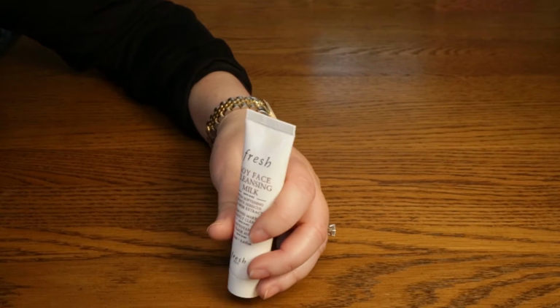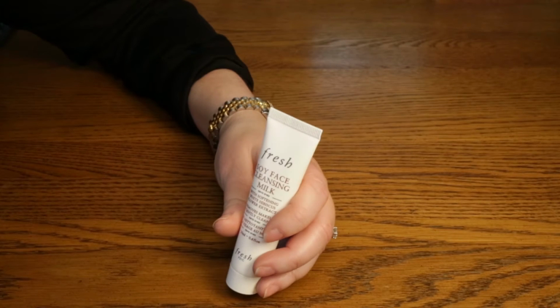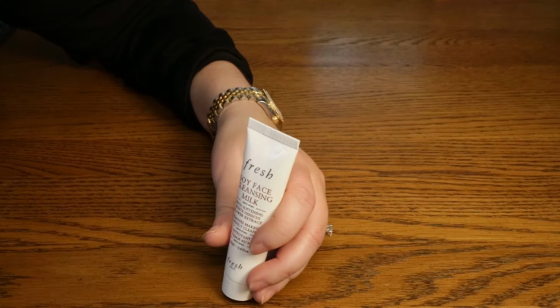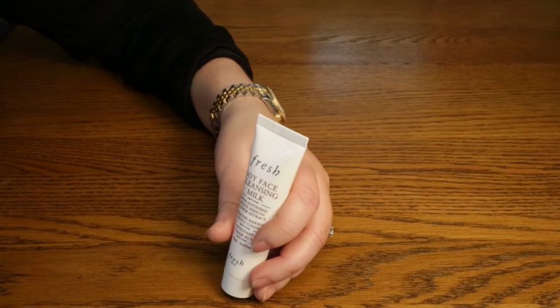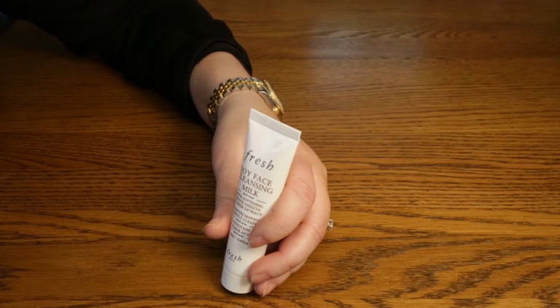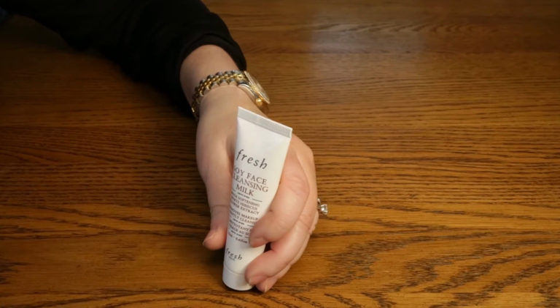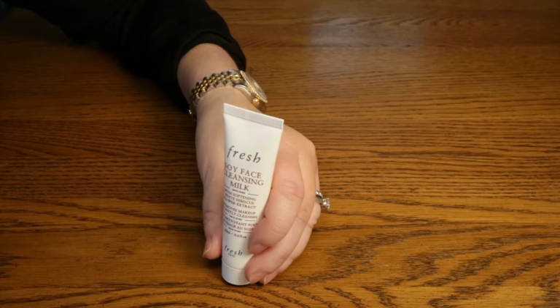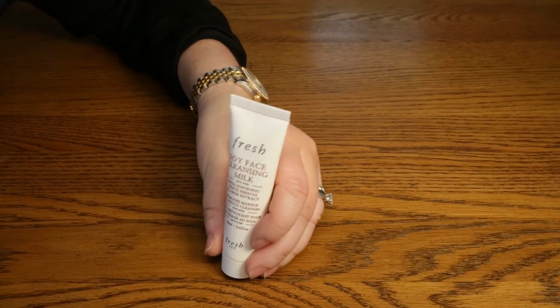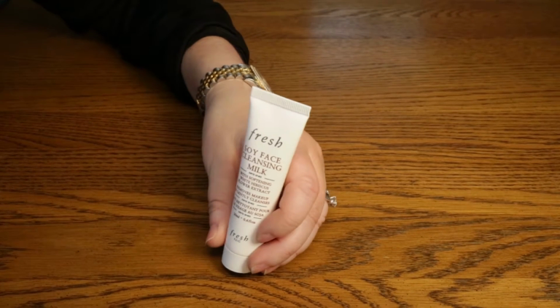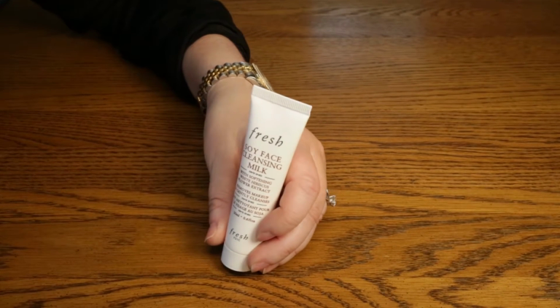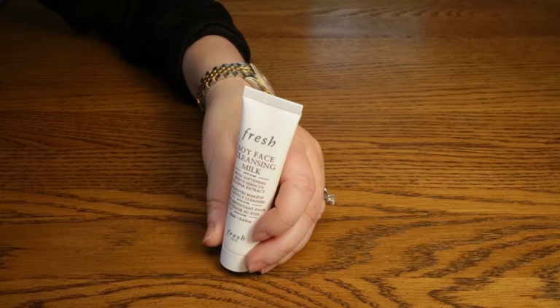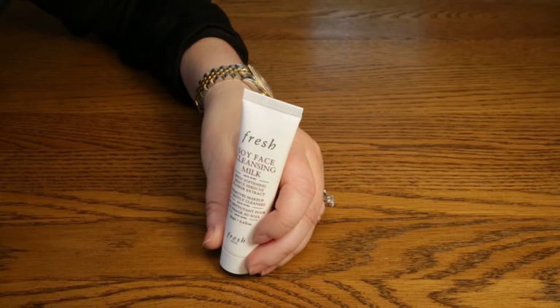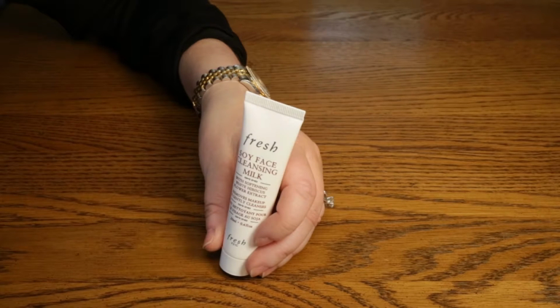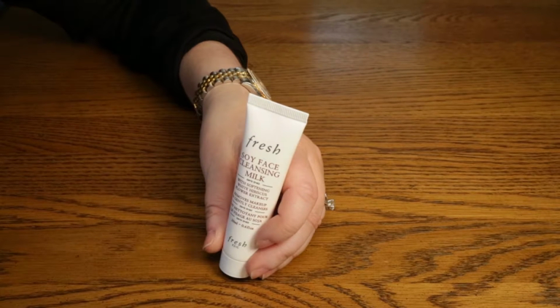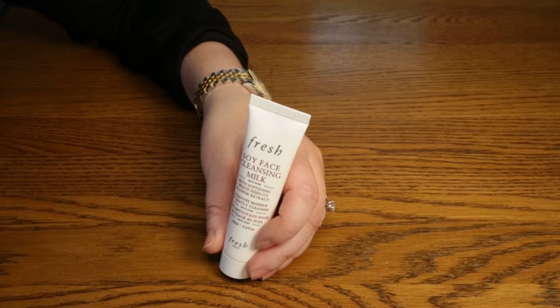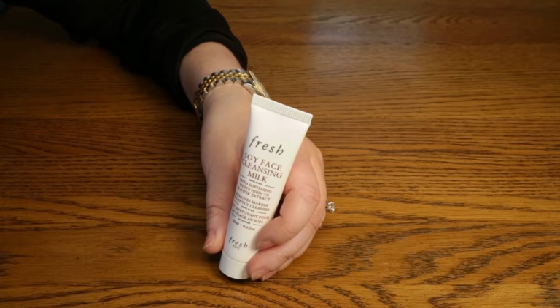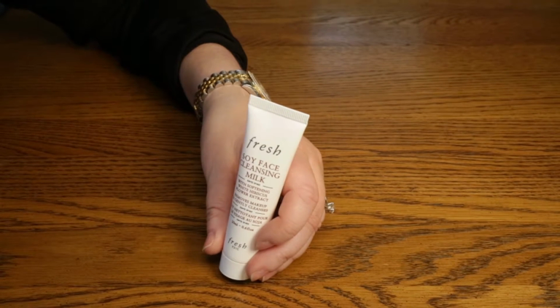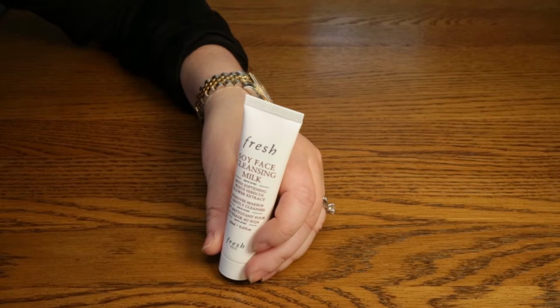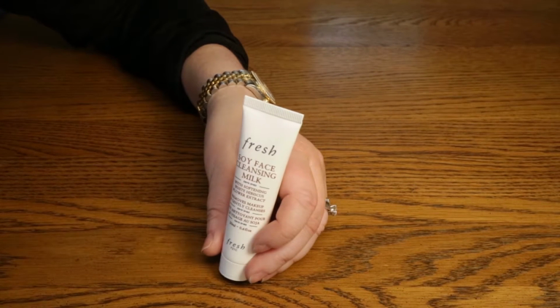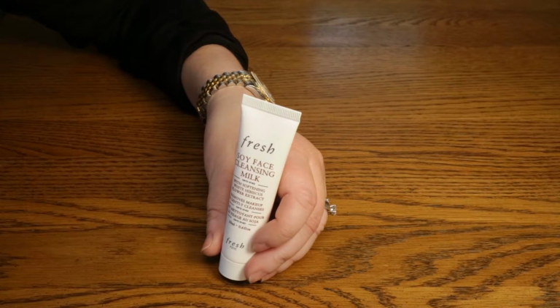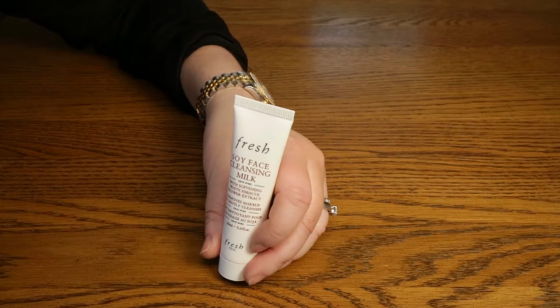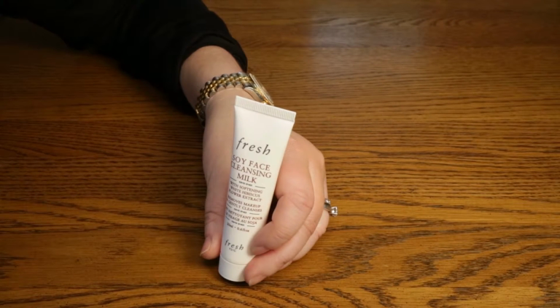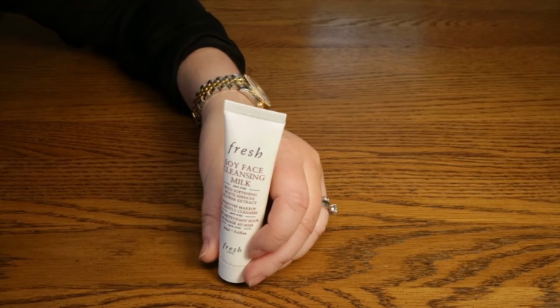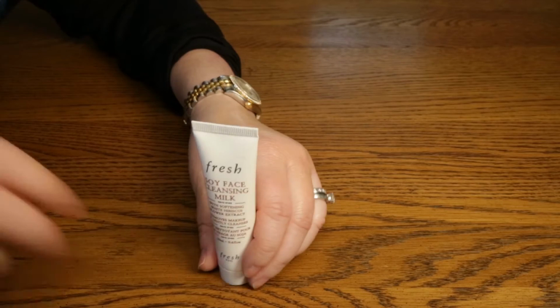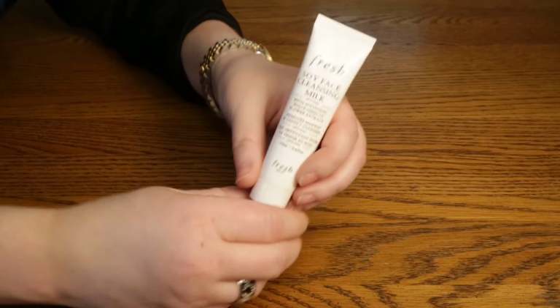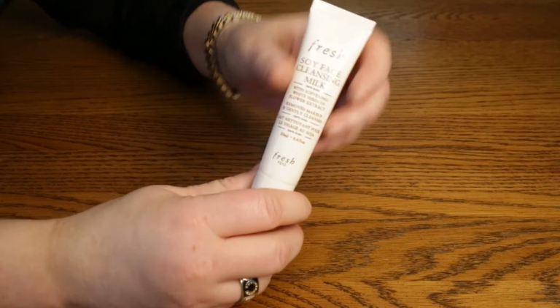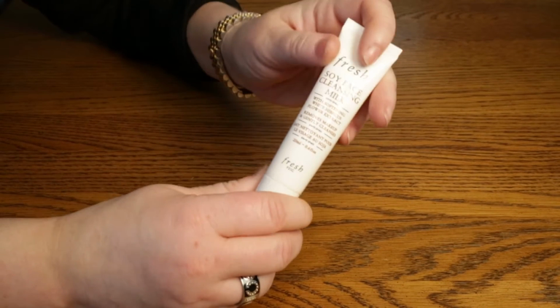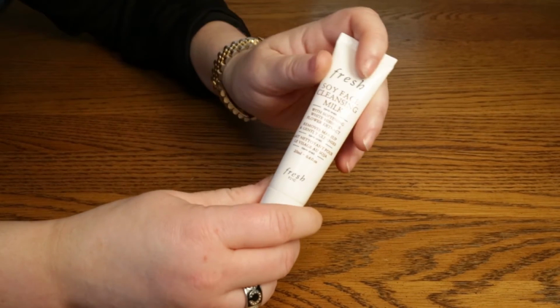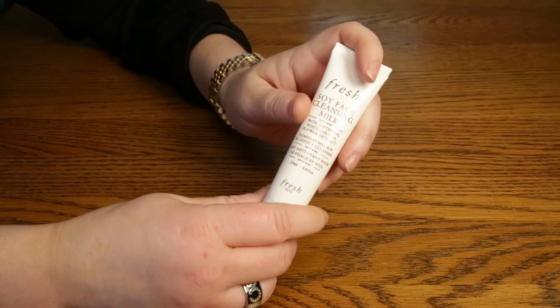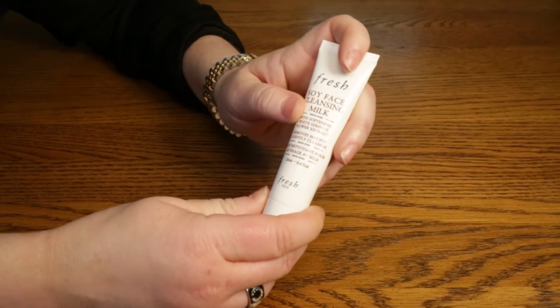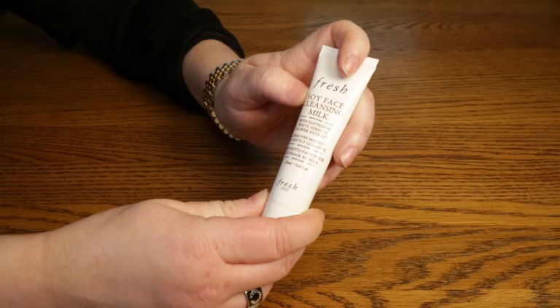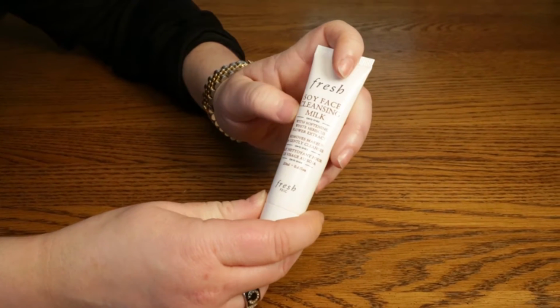The reviews are pretty mixed if you go to any of the websites that carry it — it seems to be about half and half. Half love it, half hate it, and if you hate it you're not going to use it again.